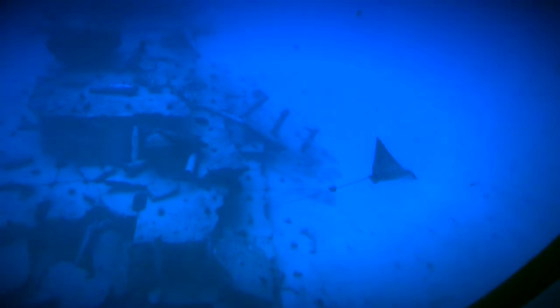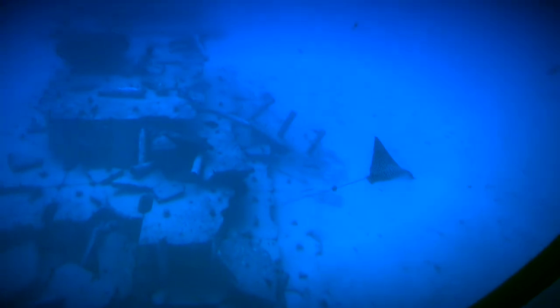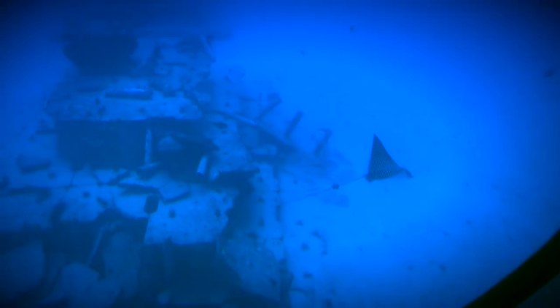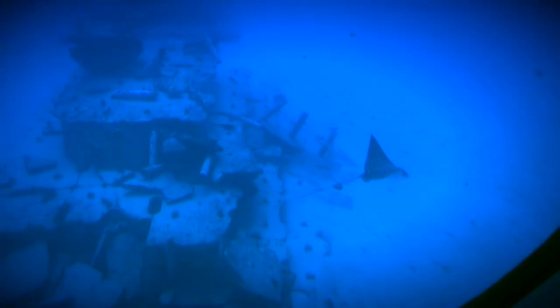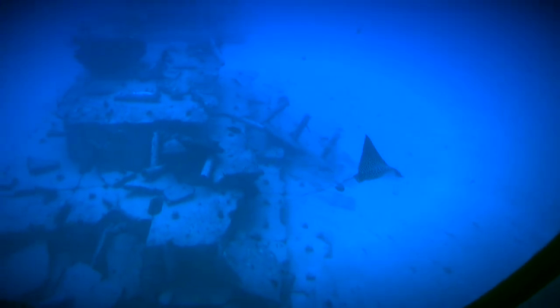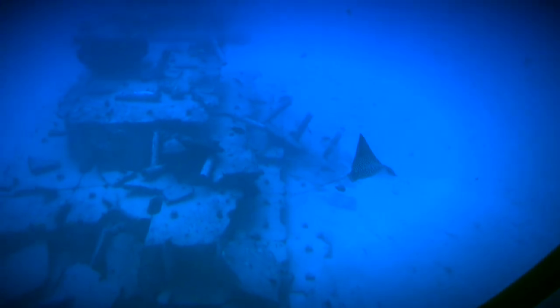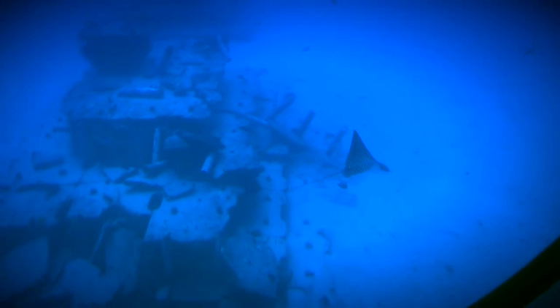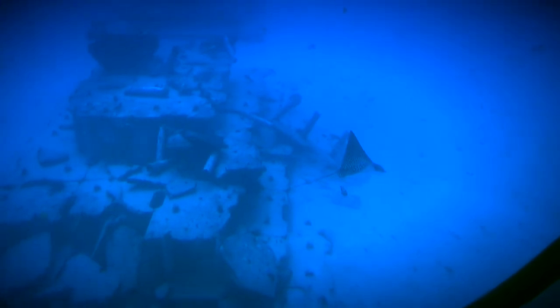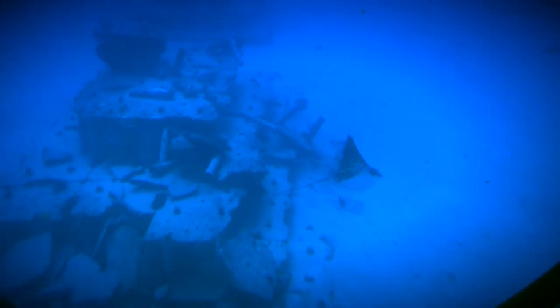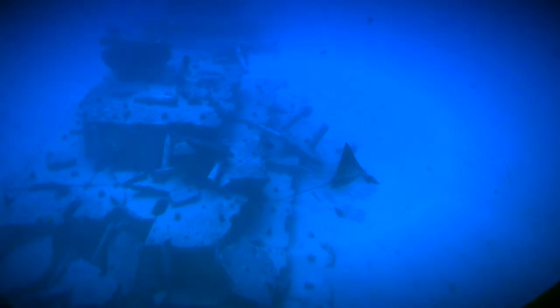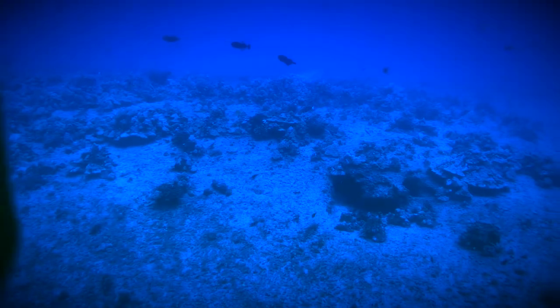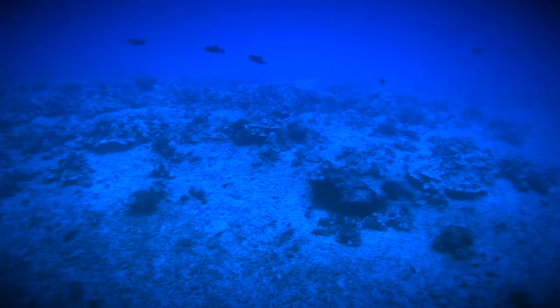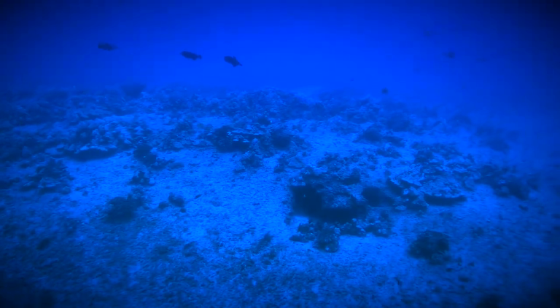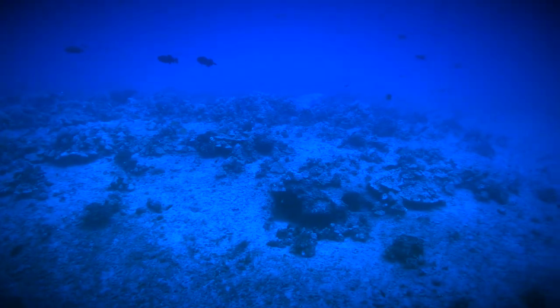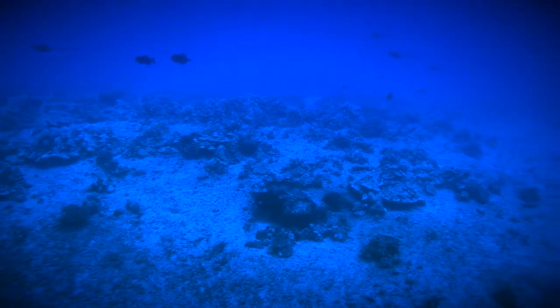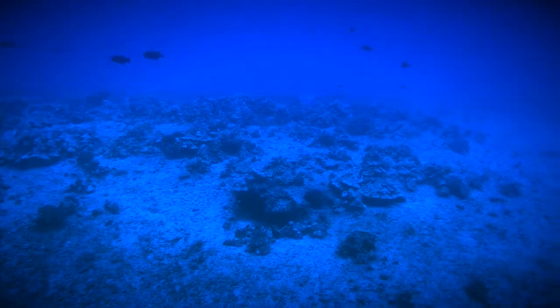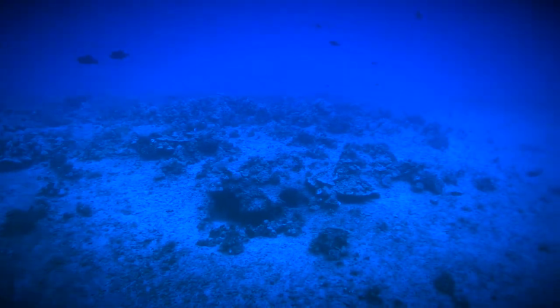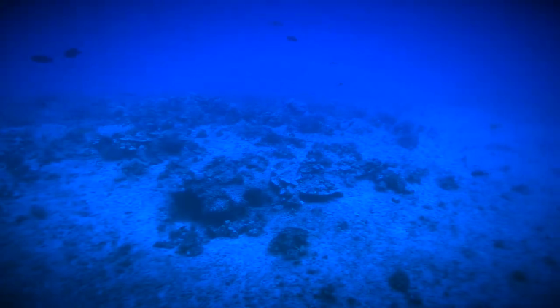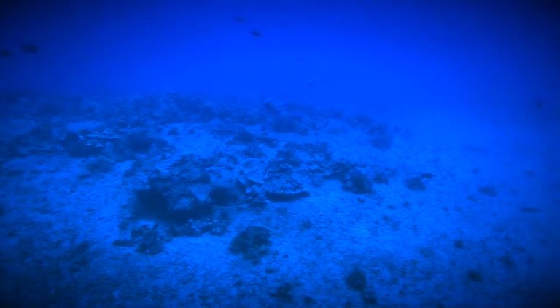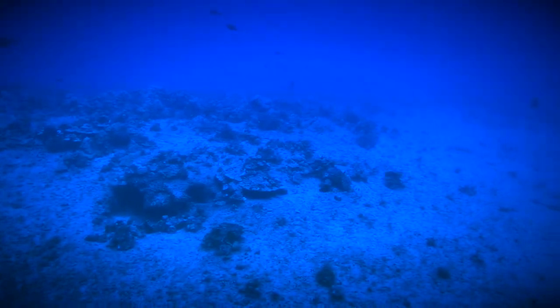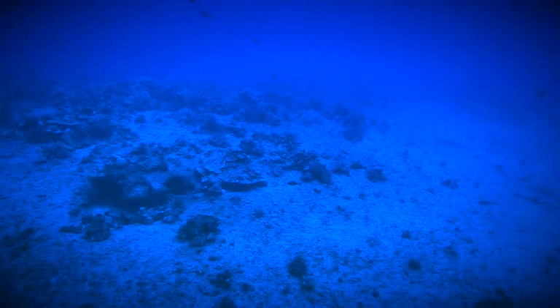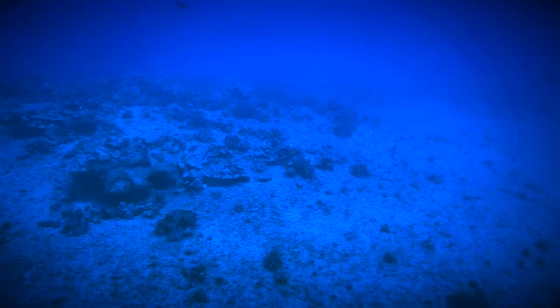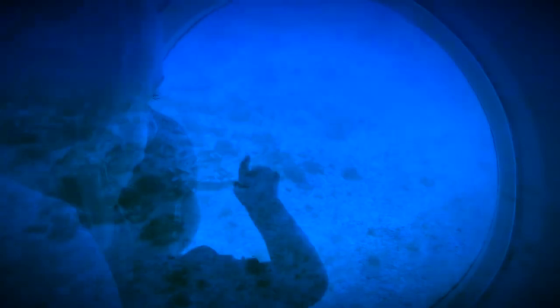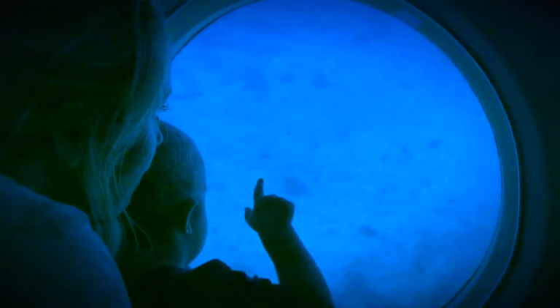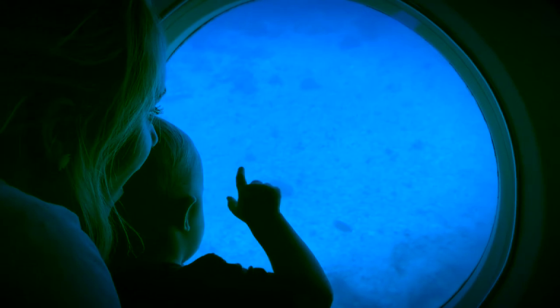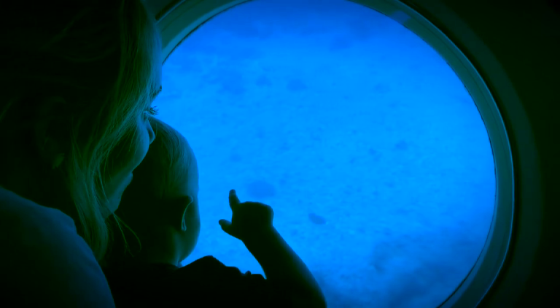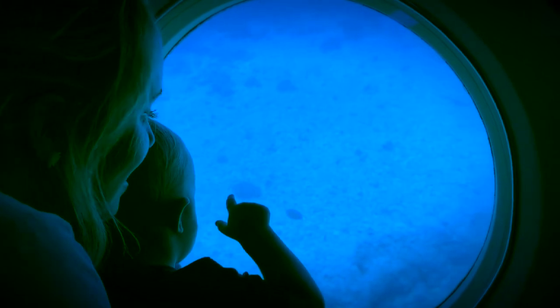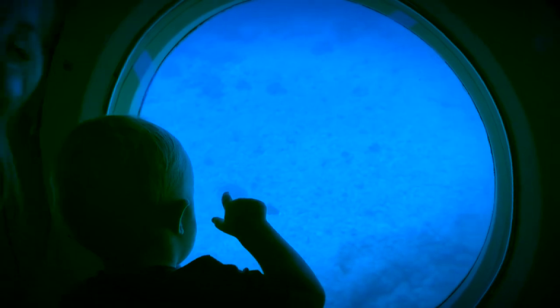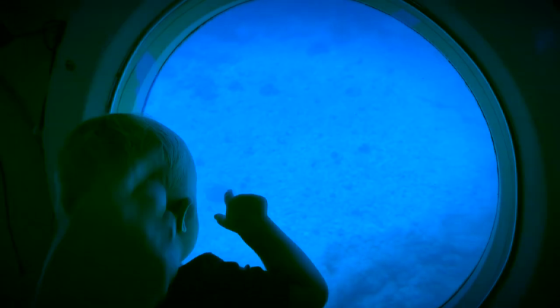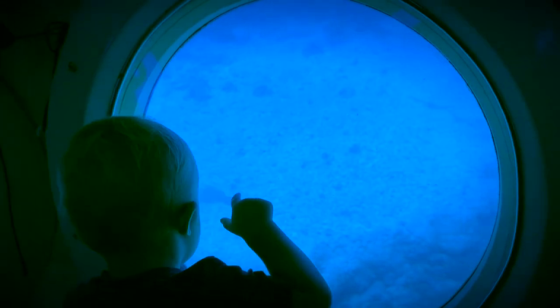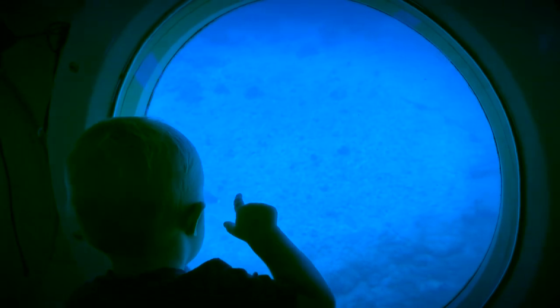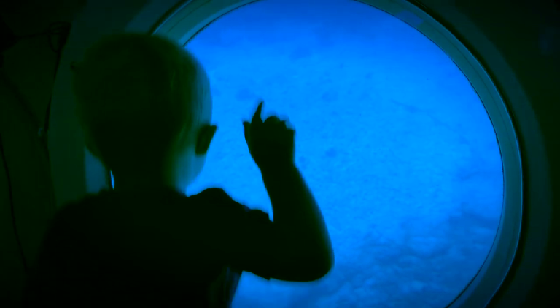Look at that — there is a spotted eagle ray right over on the port side. How many fishies? One, five, two, eight!